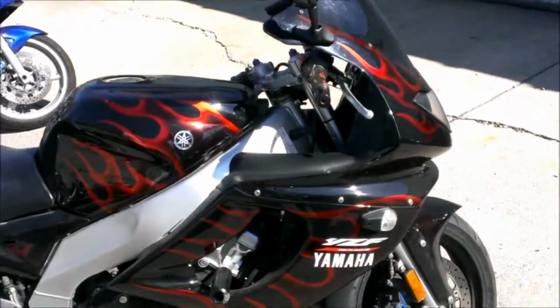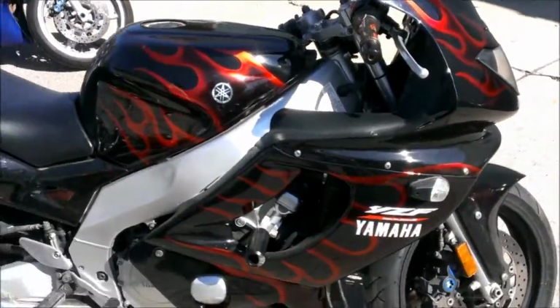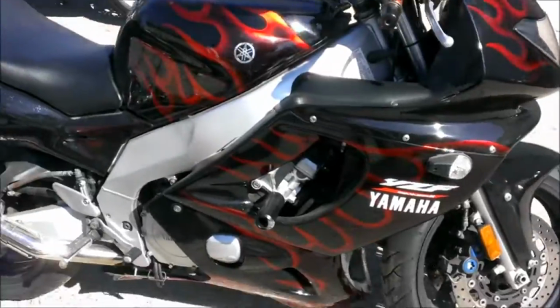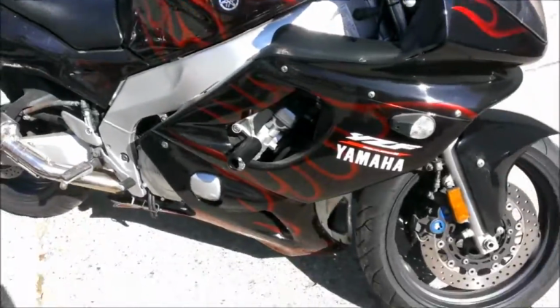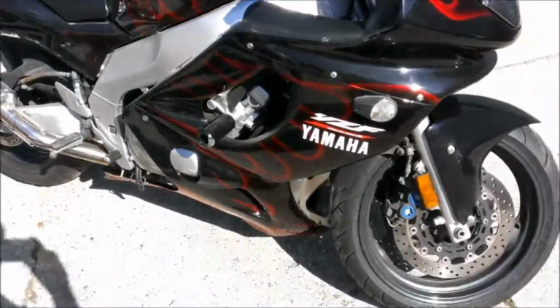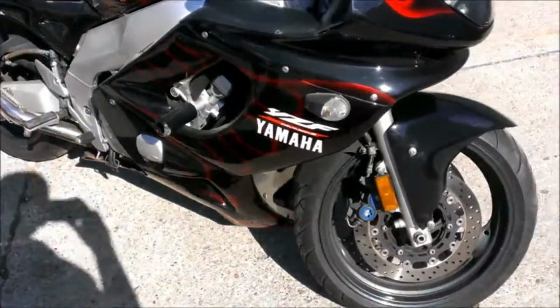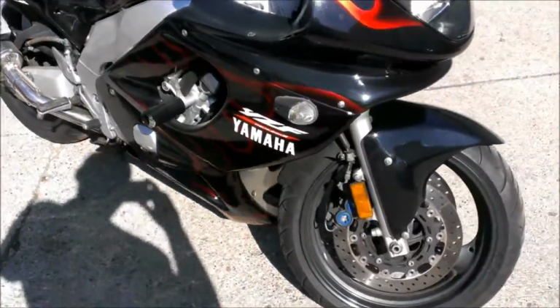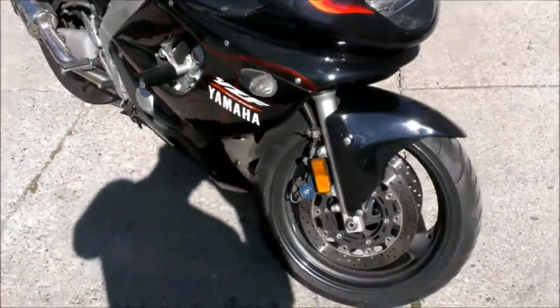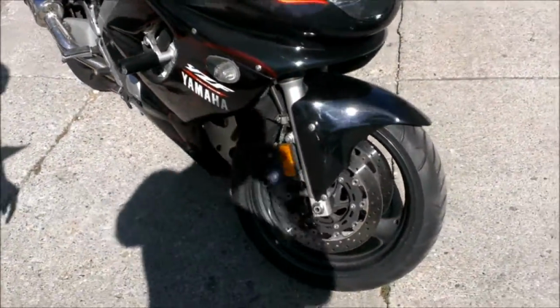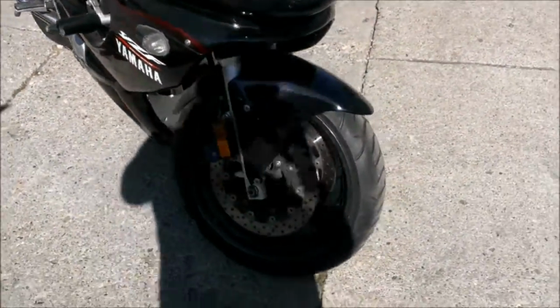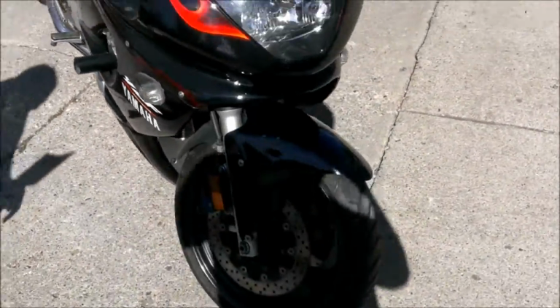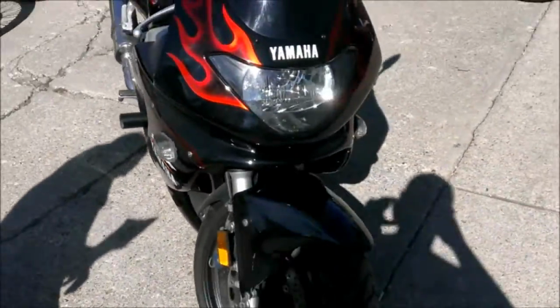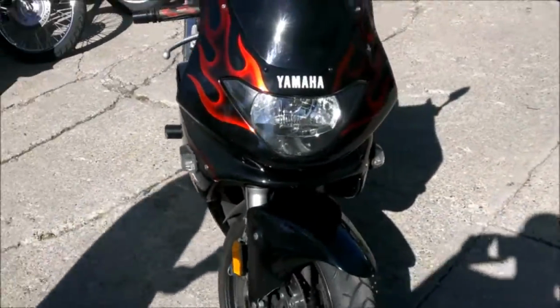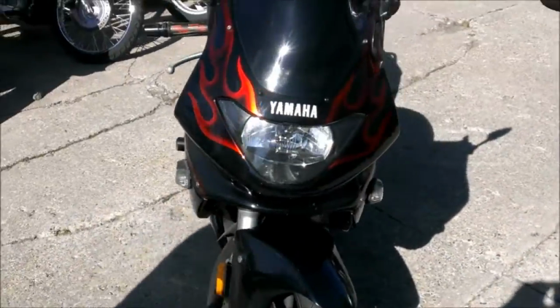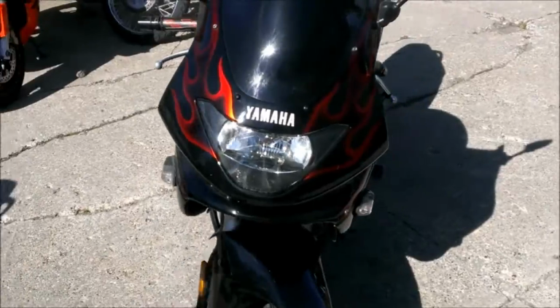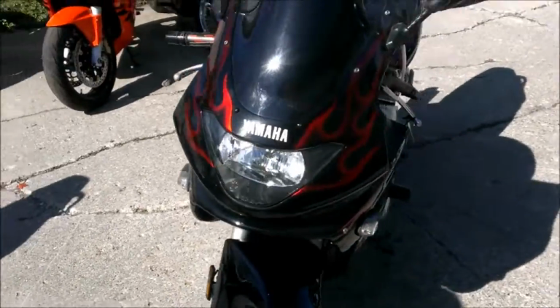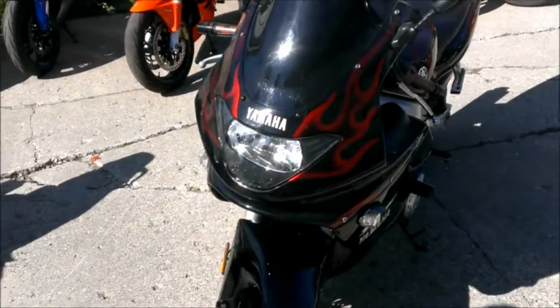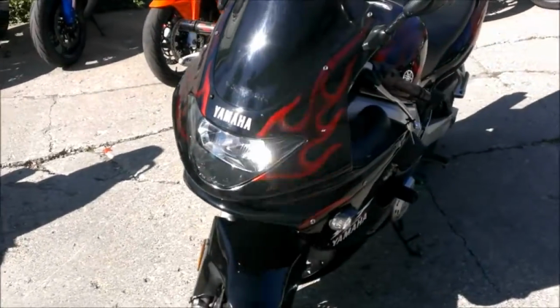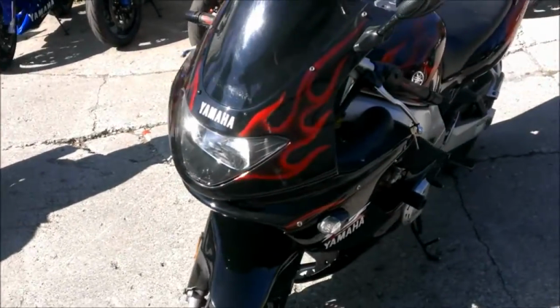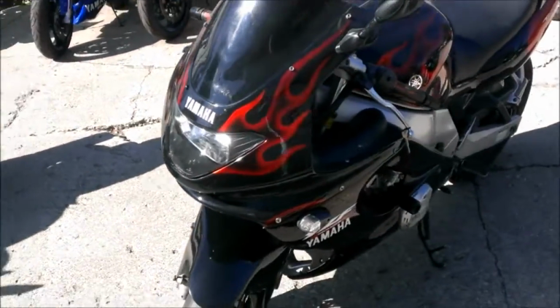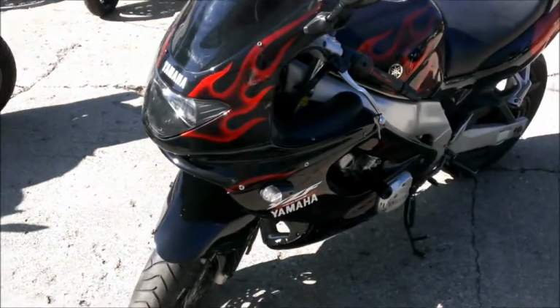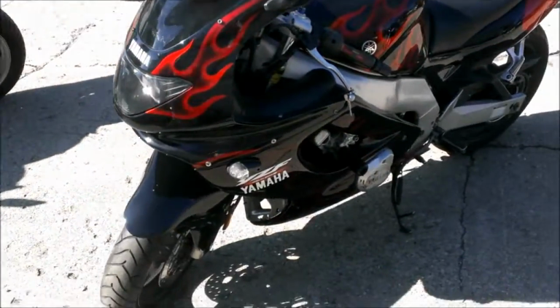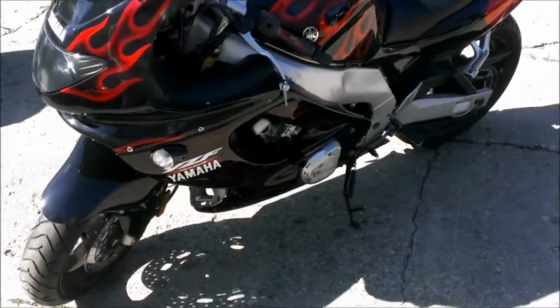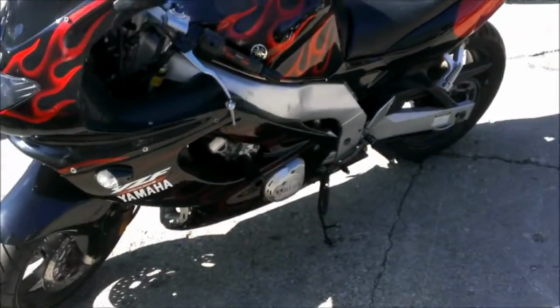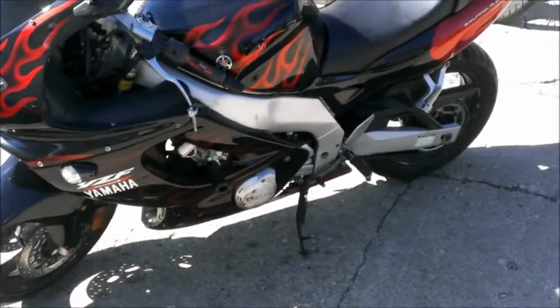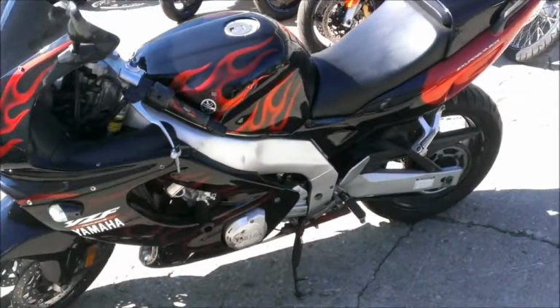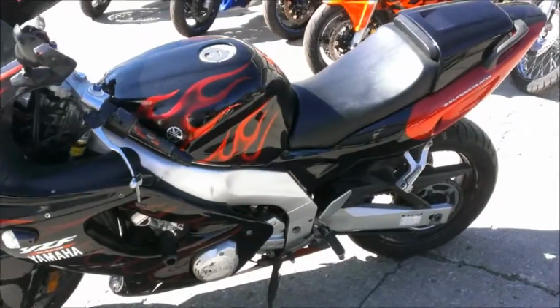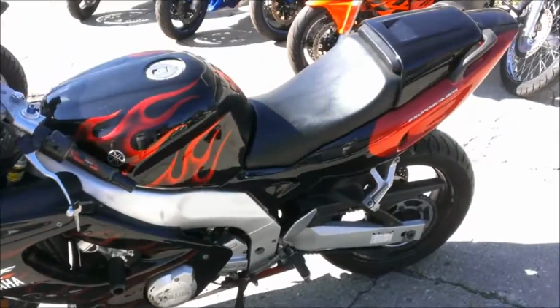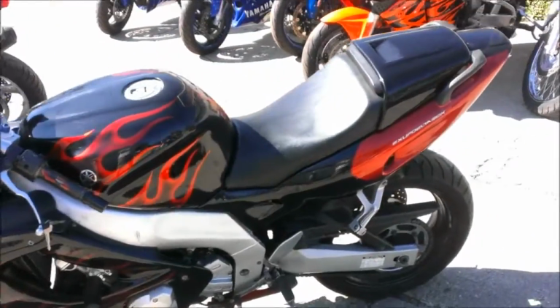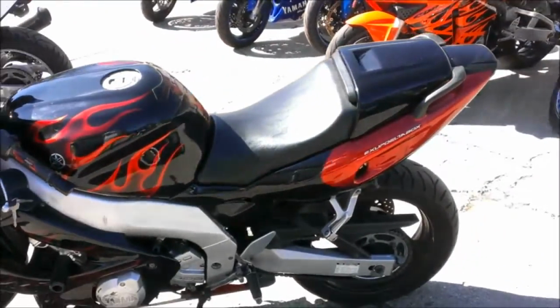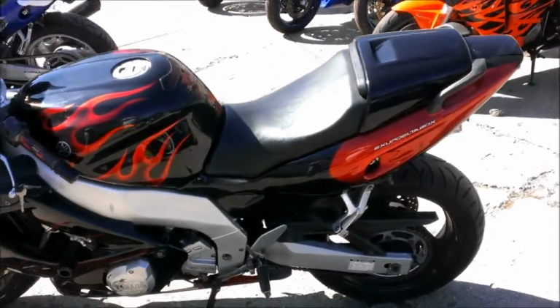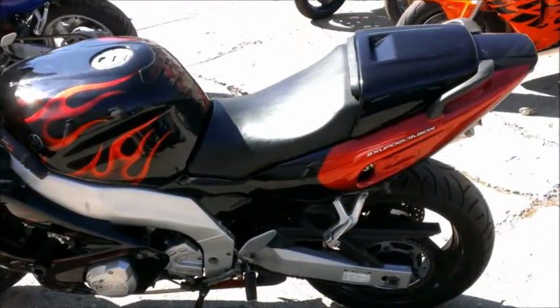Fender eliminator kit with integrated rear turn signals, flush mount front signals, and Yoshimura stainless steel exhaust. Makes this YZF600R sound as cool as it looks. It's just been serviced at a Yamaha dealership.